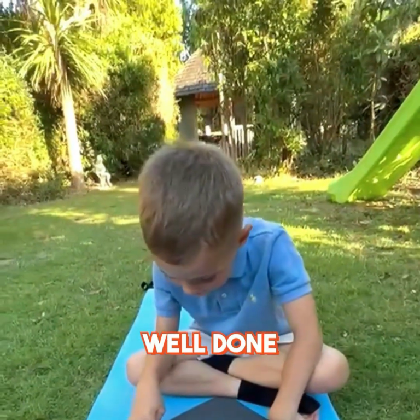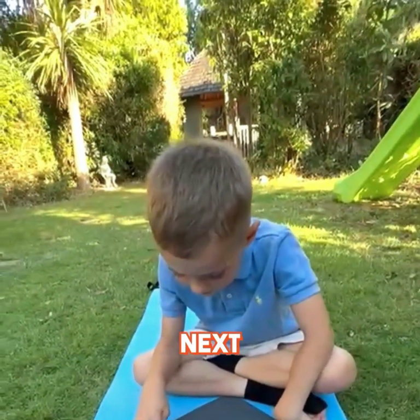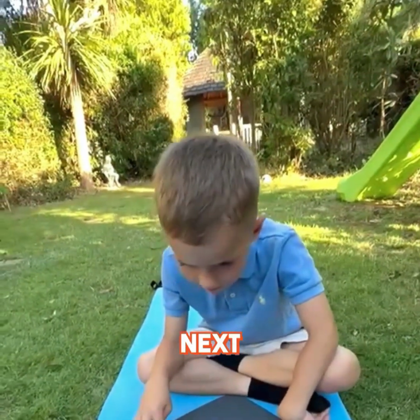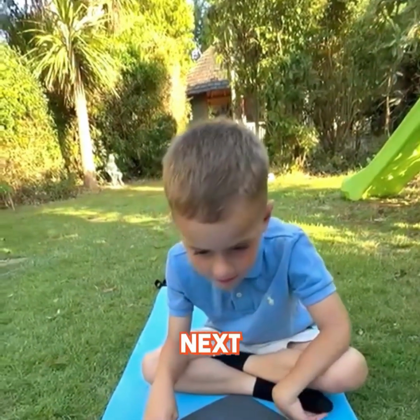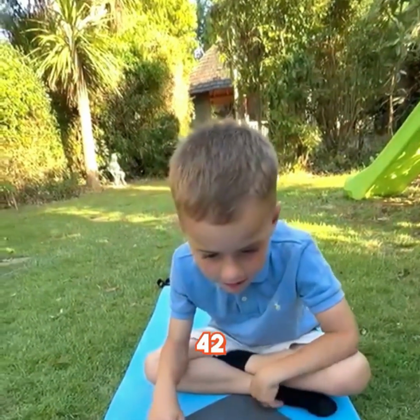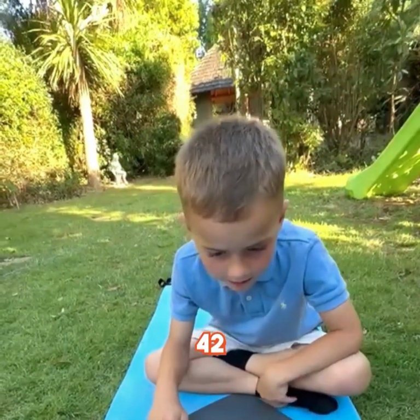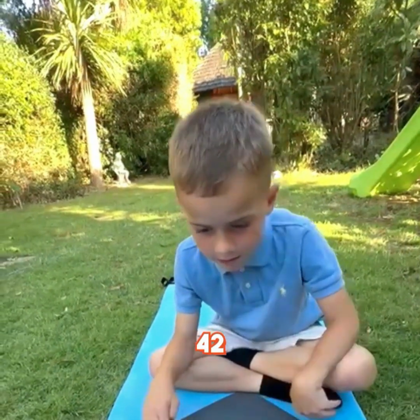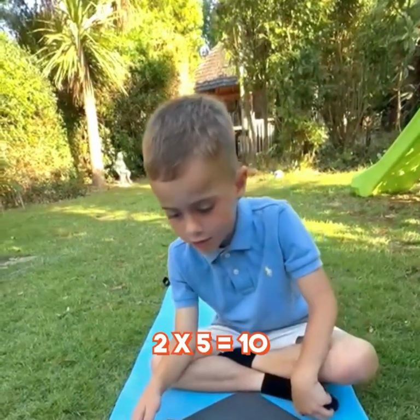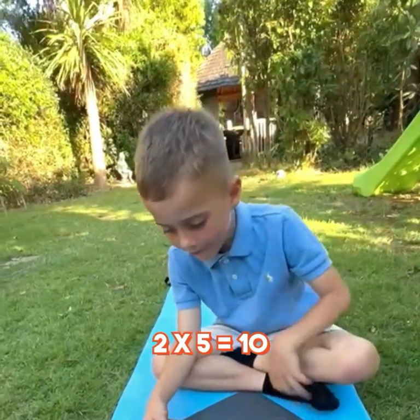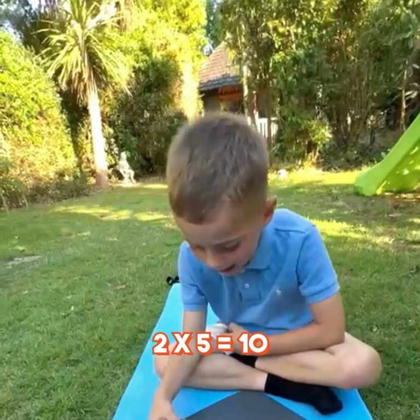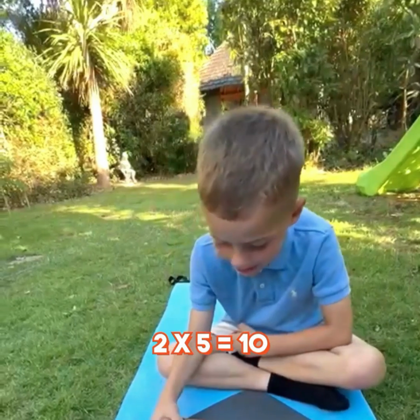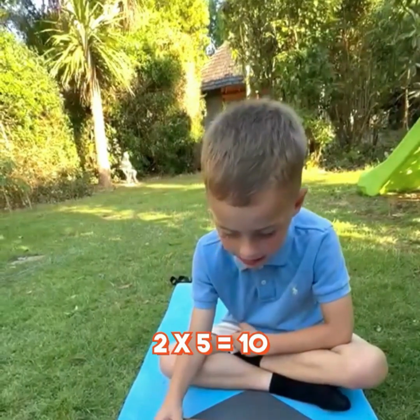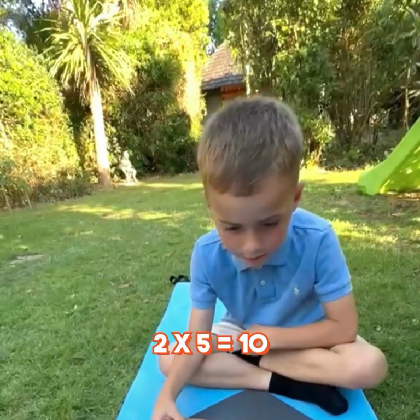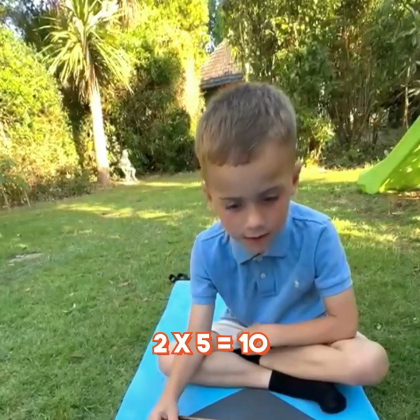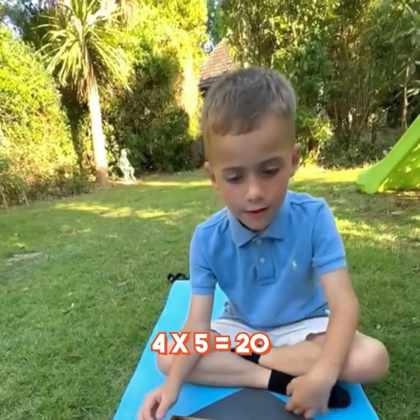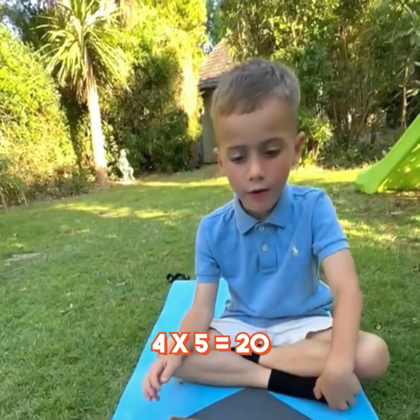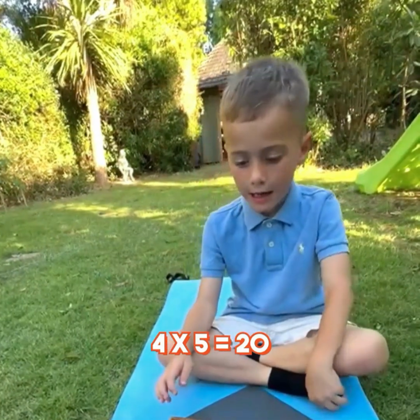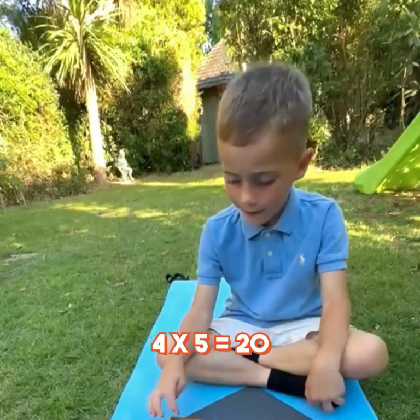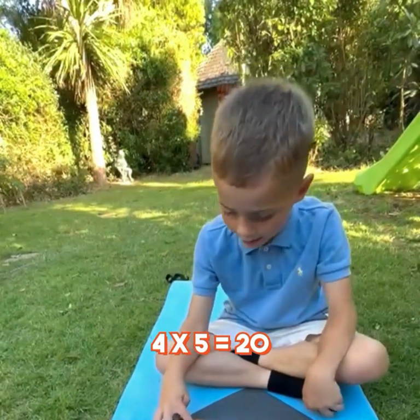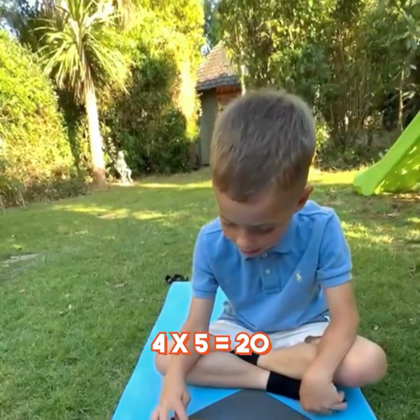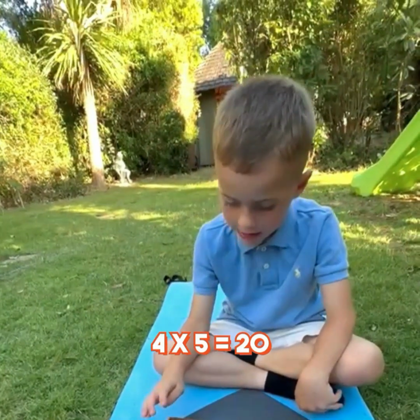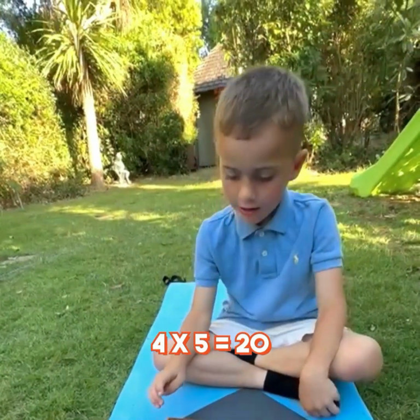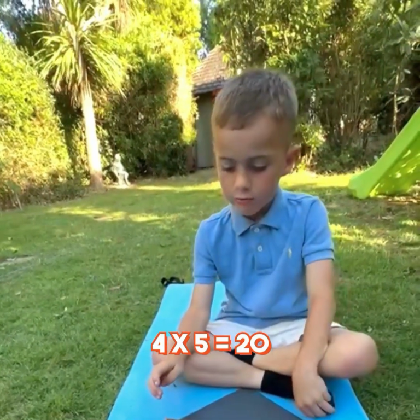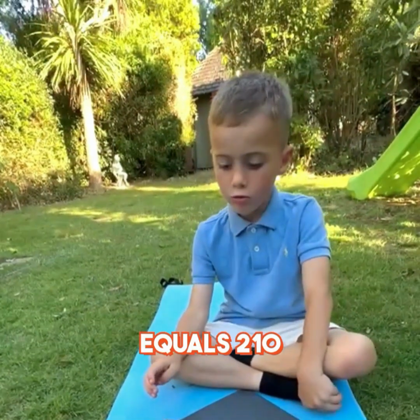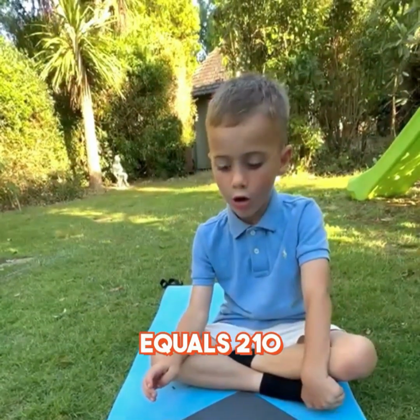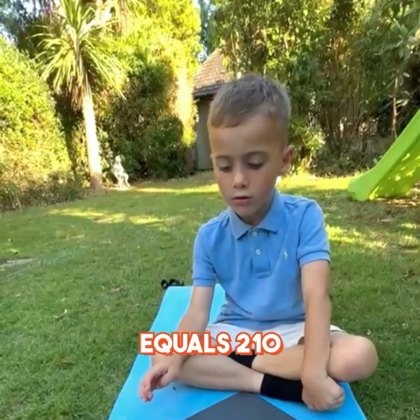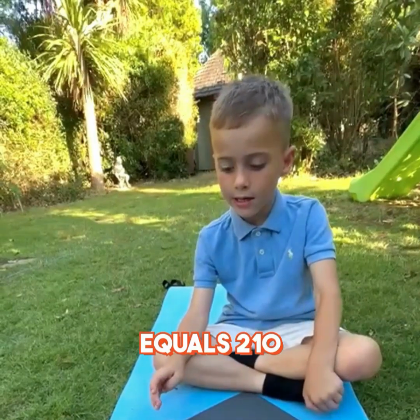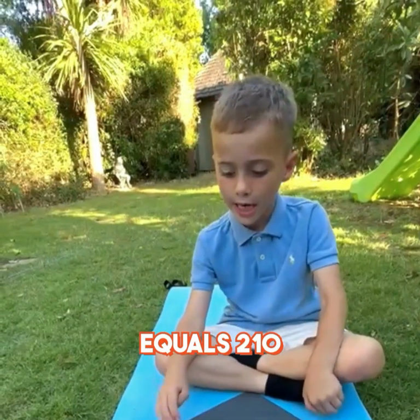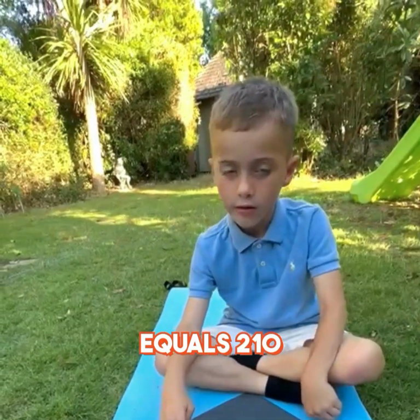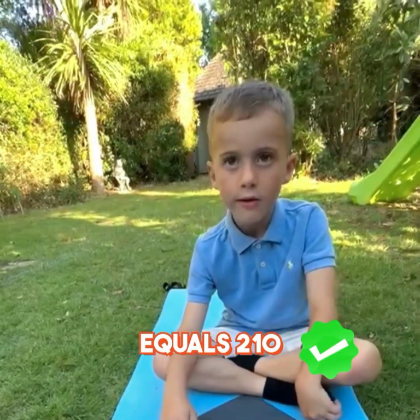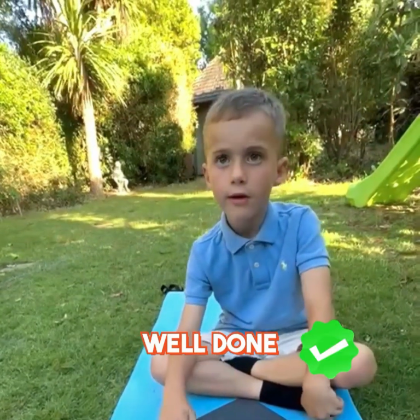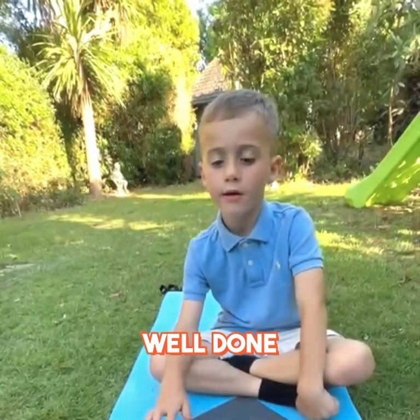Next. 42. 2 times 5 is 10. 4 times 5 is 20. 210. Well done.